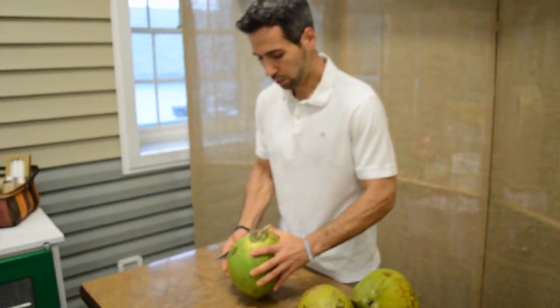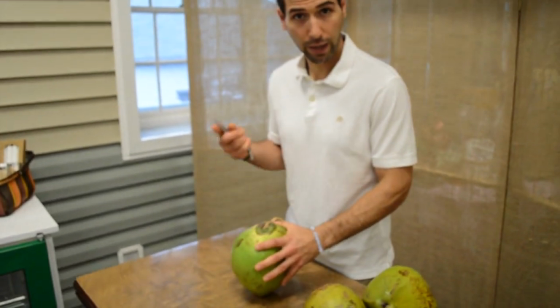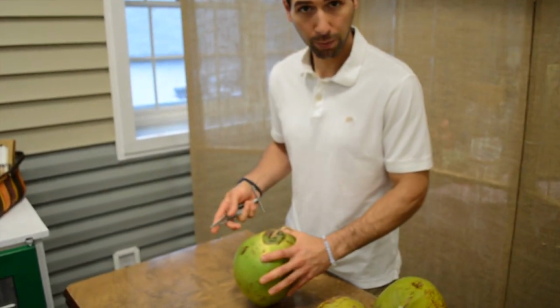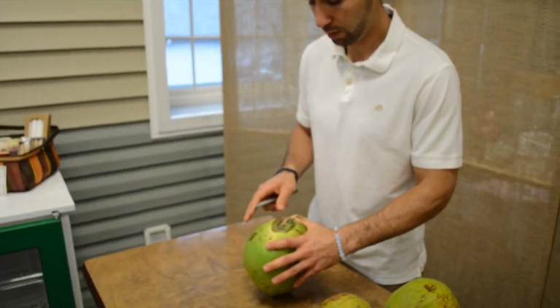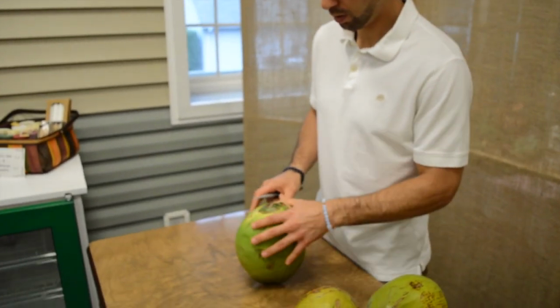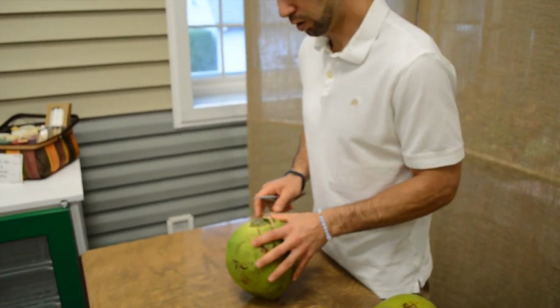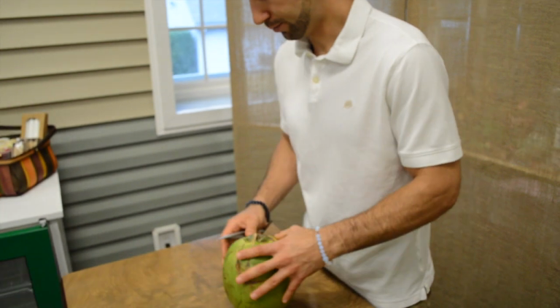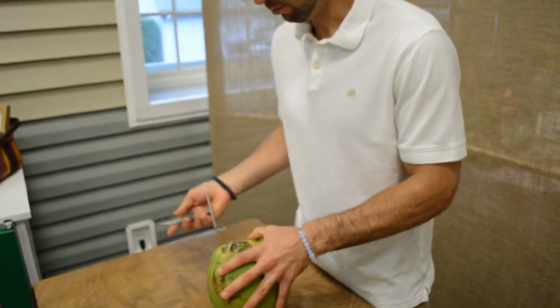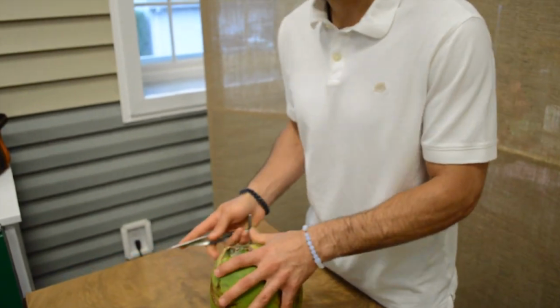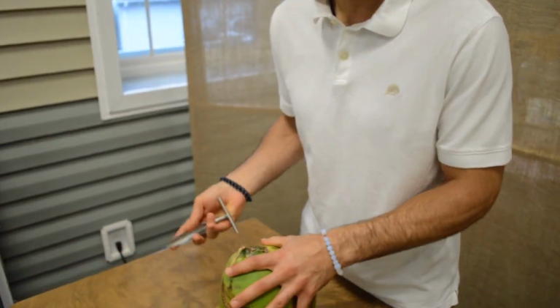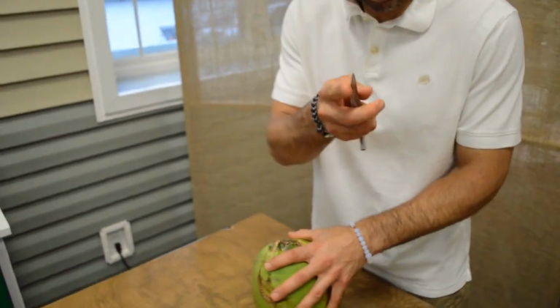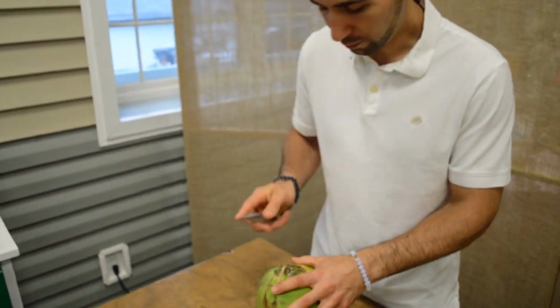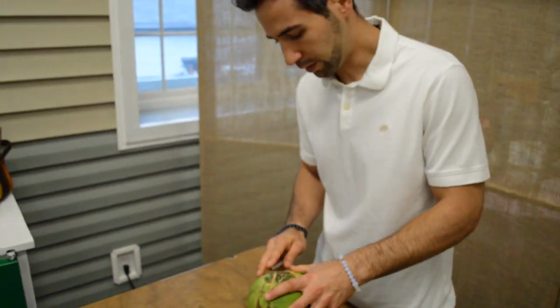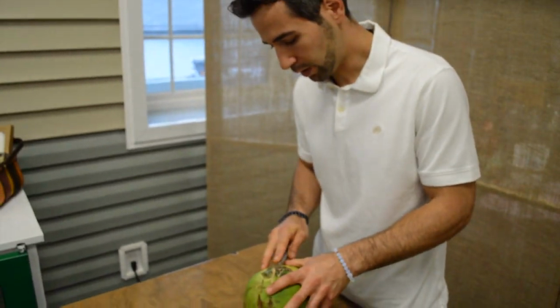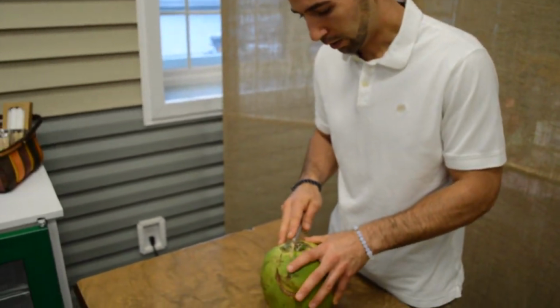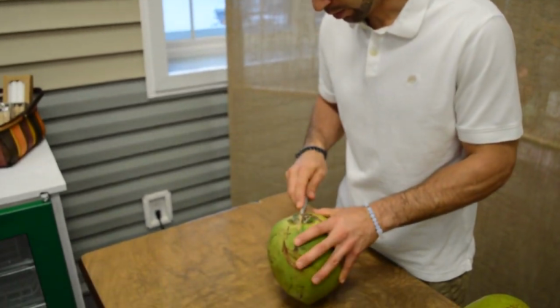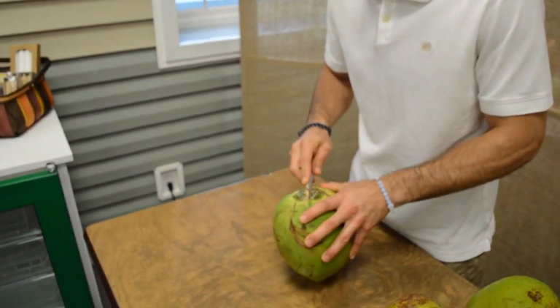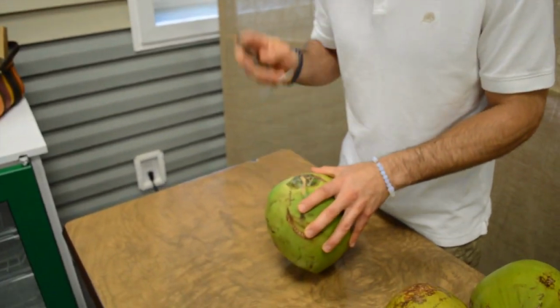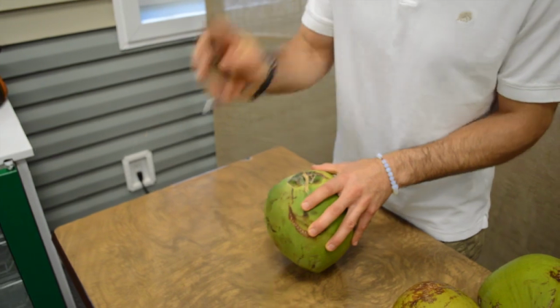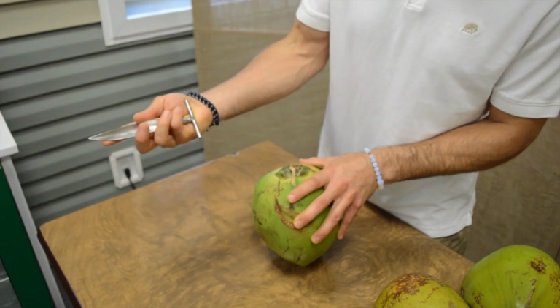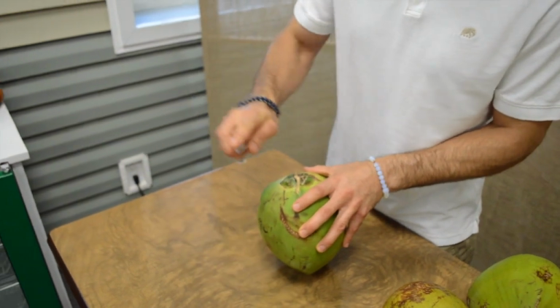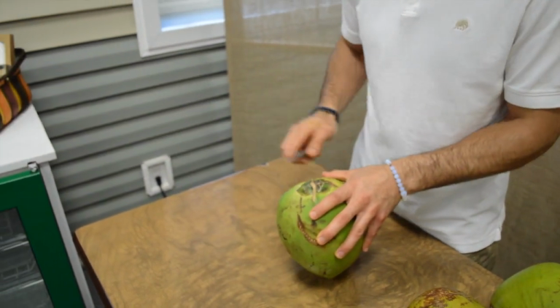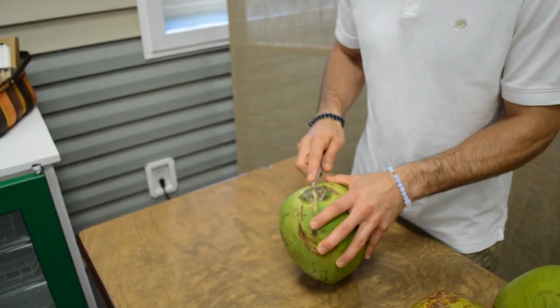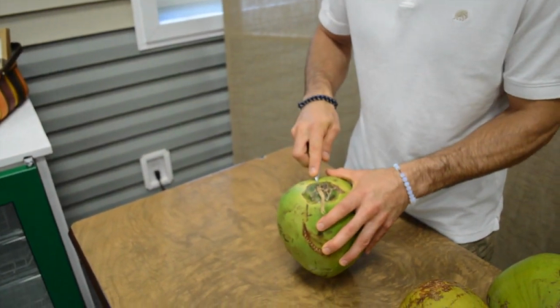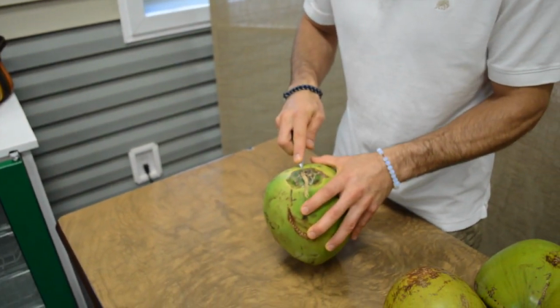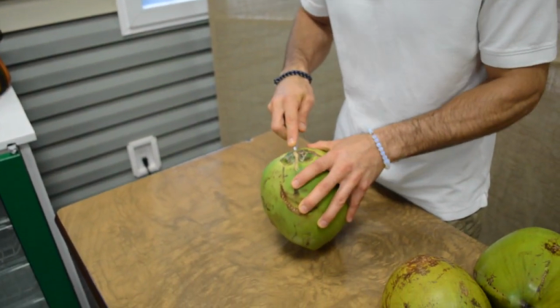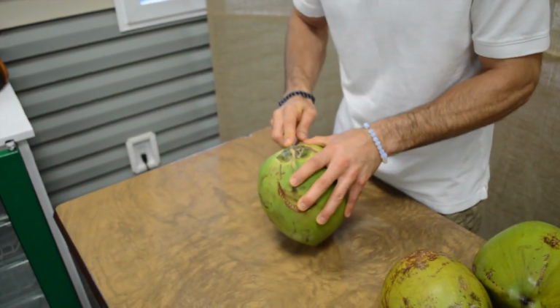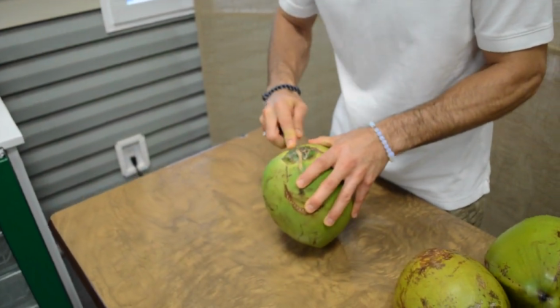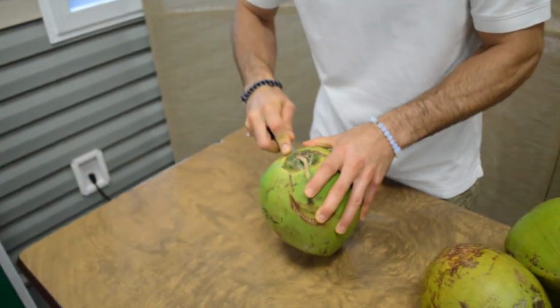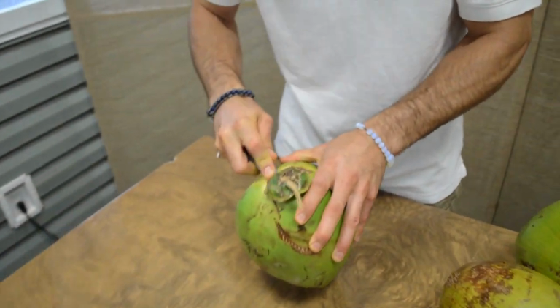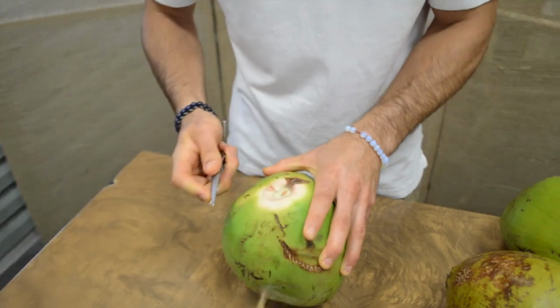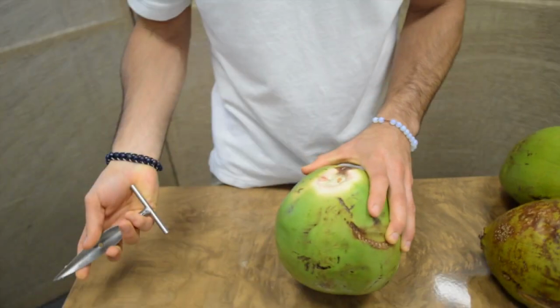I want to show you how to actually open up a coconut — a young coconut, green, organic, from Larry in Fort Lauderdale, Florida. Unbelievable coconuts. Basically, the first part is you want to take your opener, wedge it underneath the little cap — and it pops right off.